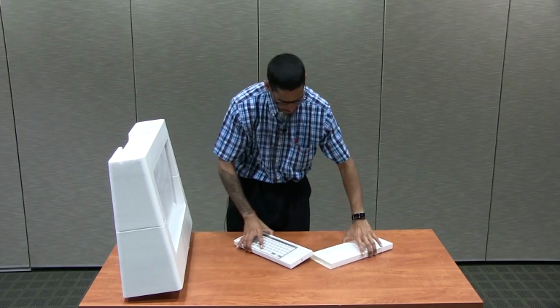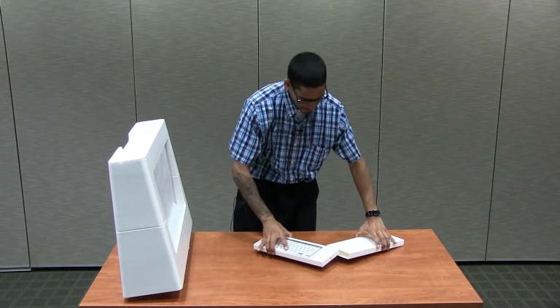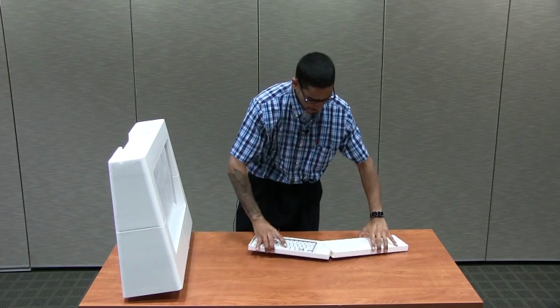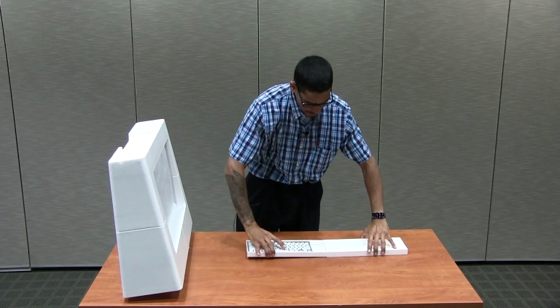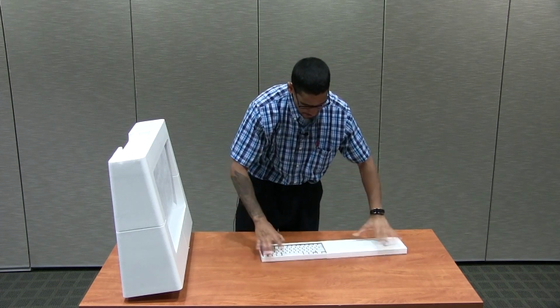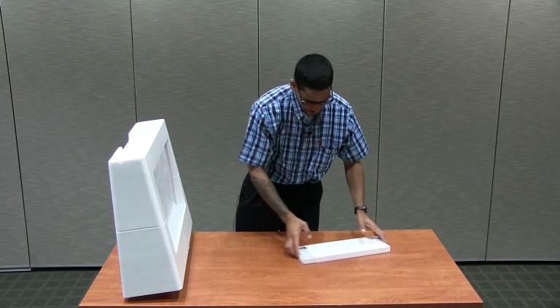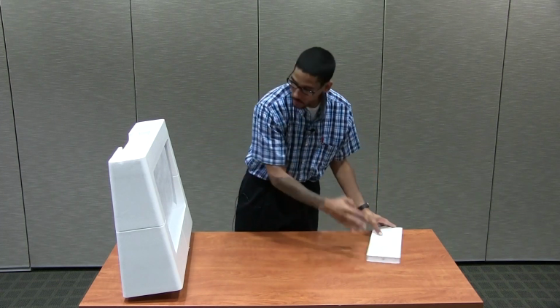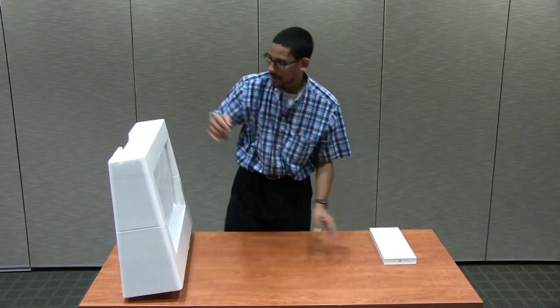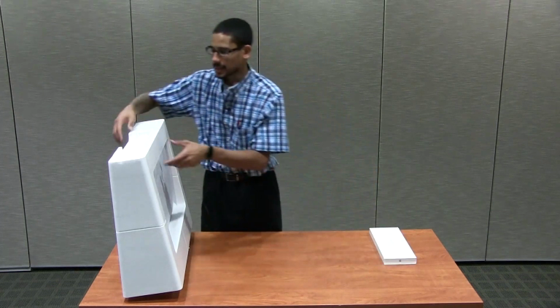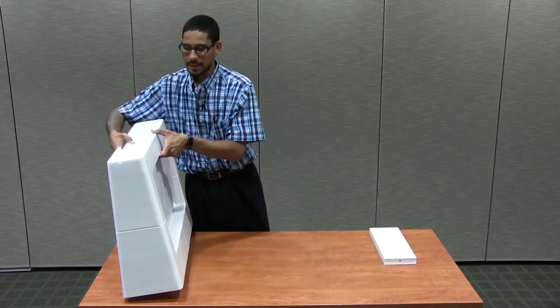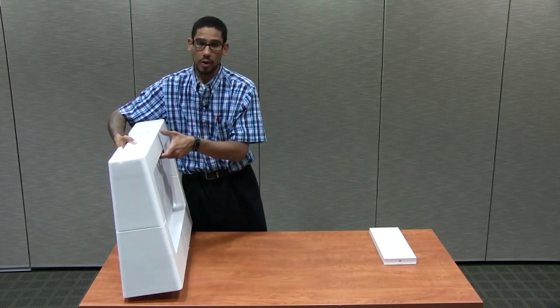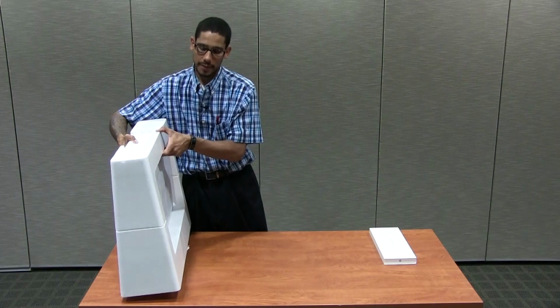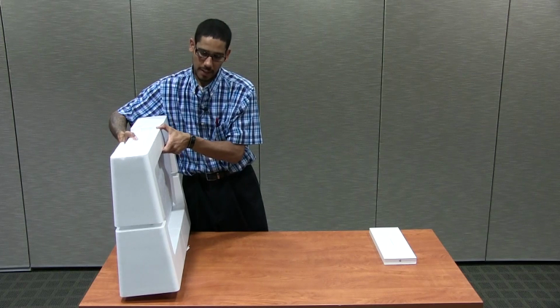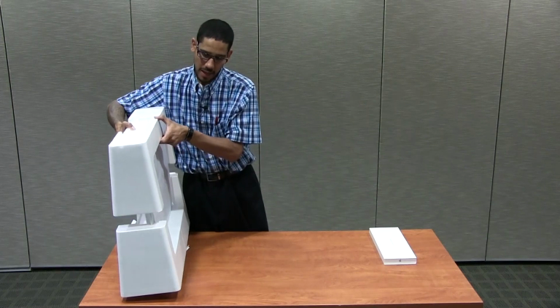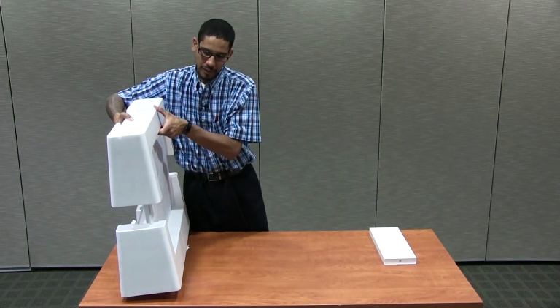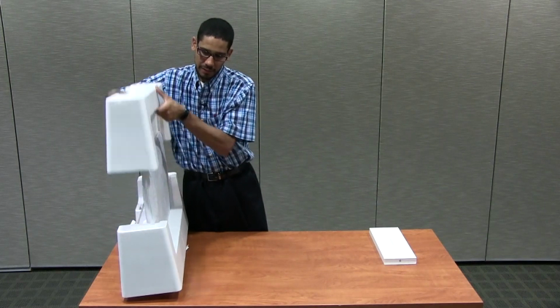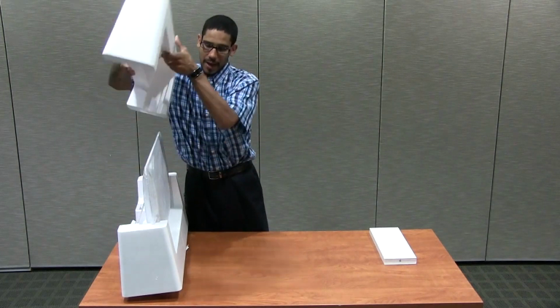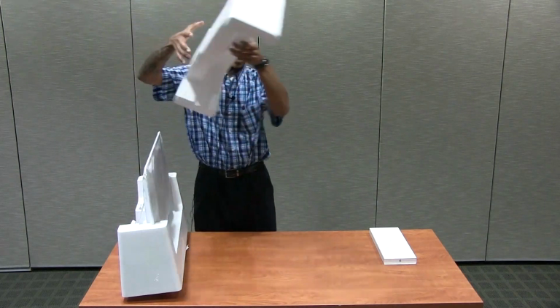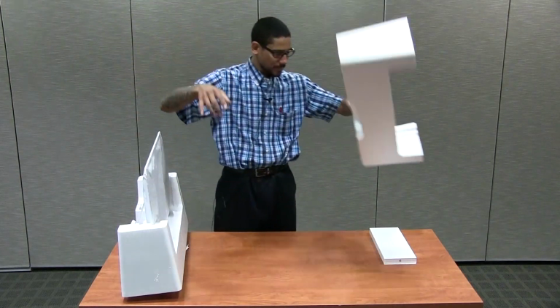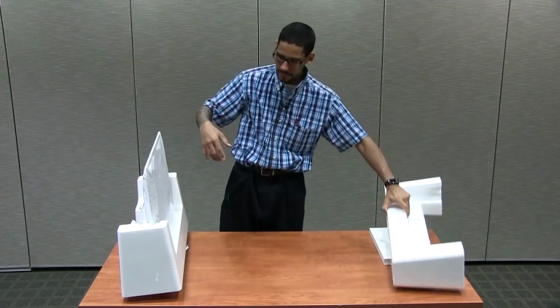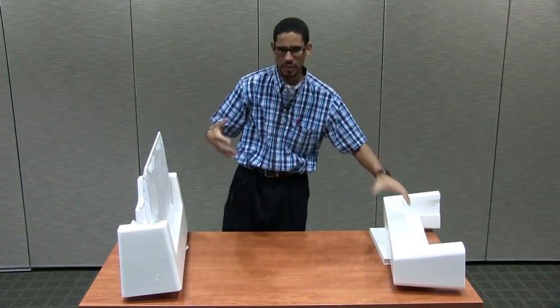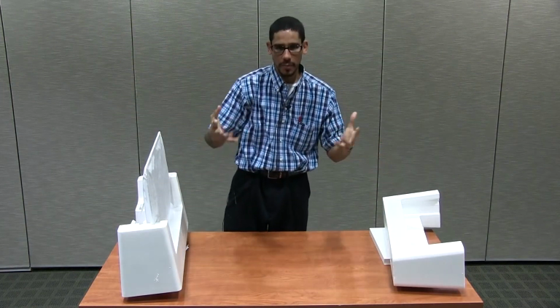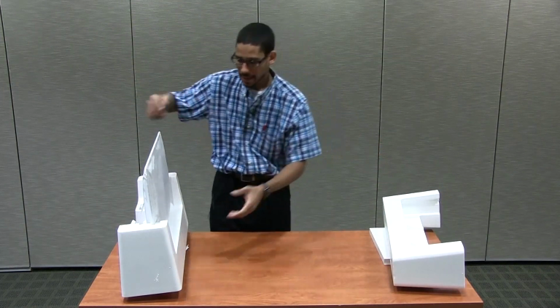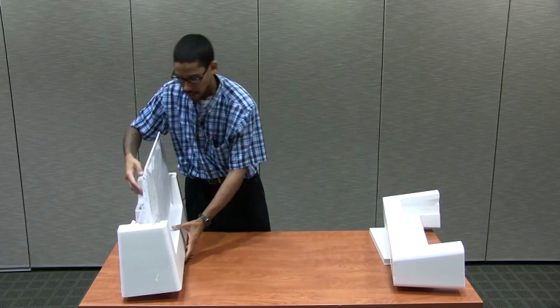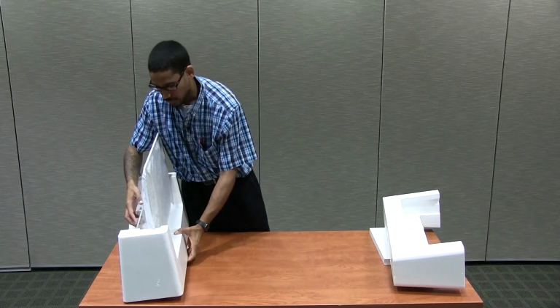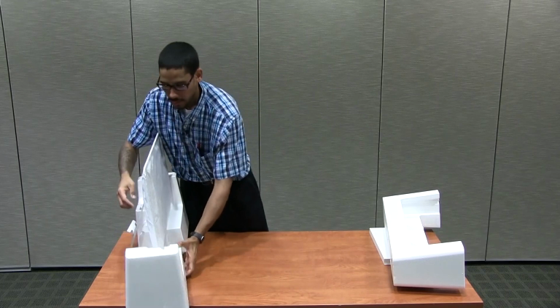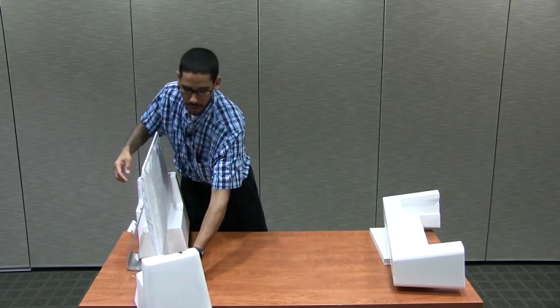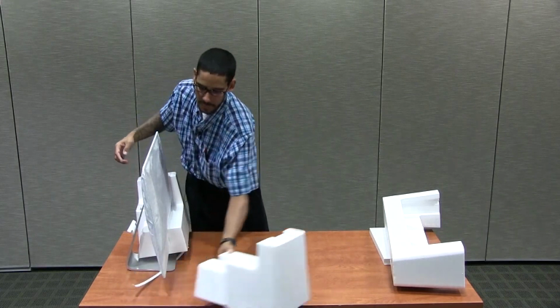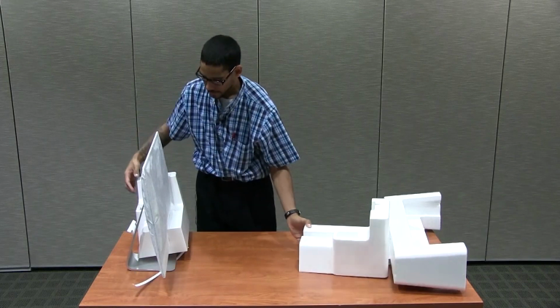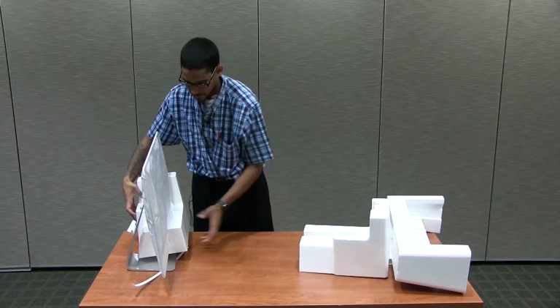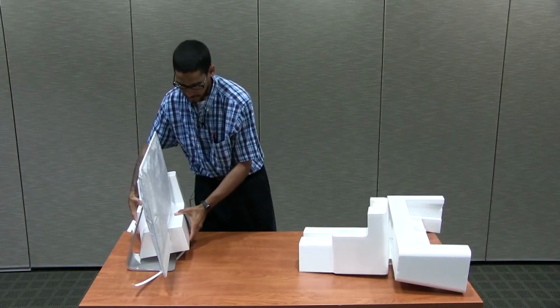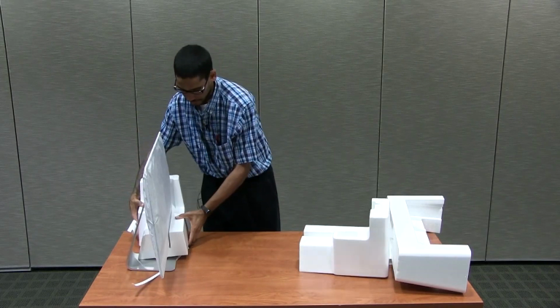We're gonna put that to the side. I'm so excited to get this in the office. We purchased this for a user because we're upgrading him to a new one. Oh, look how beautiful it is — this is awesome!